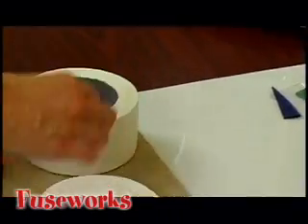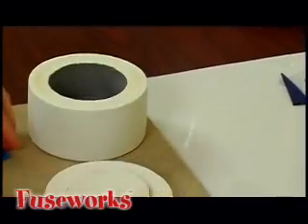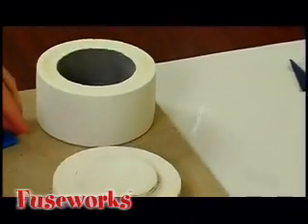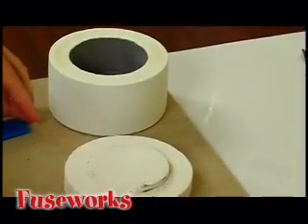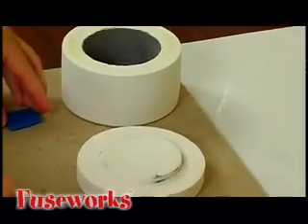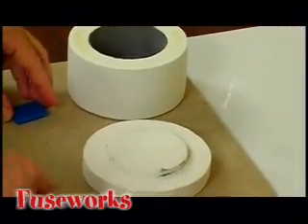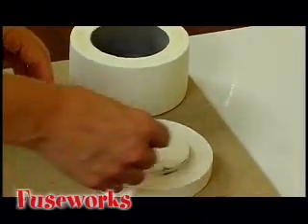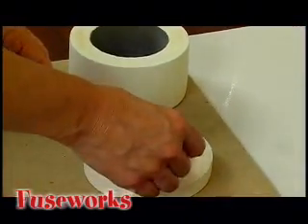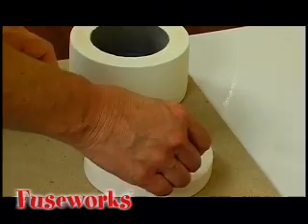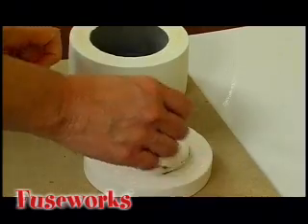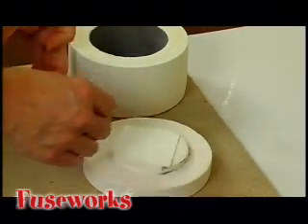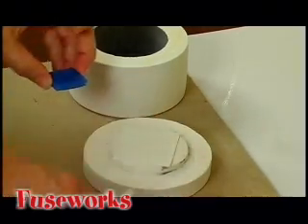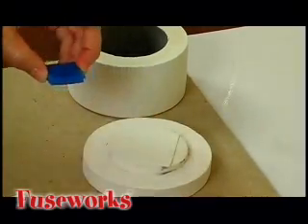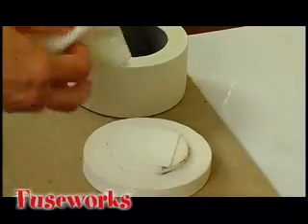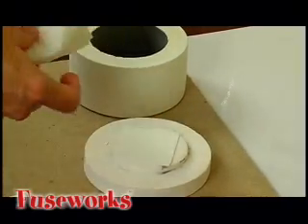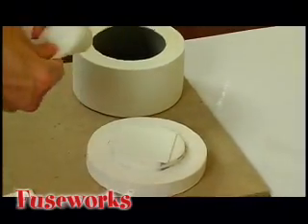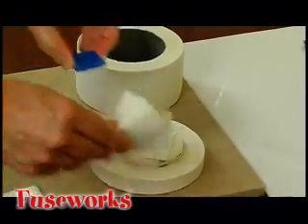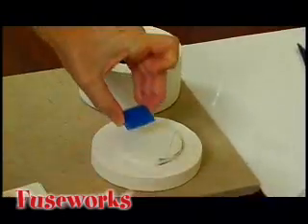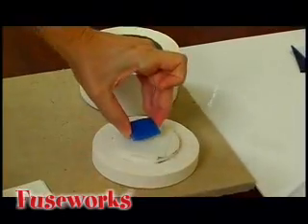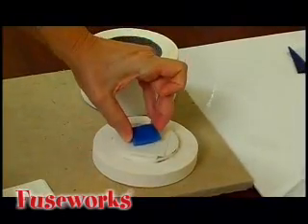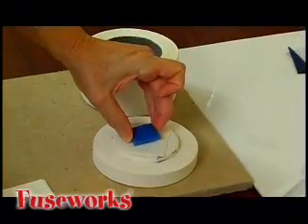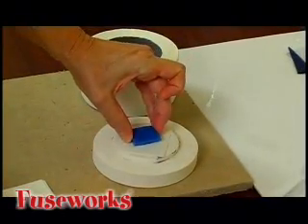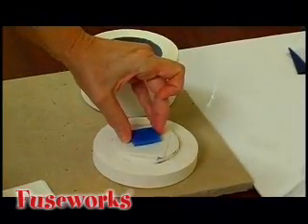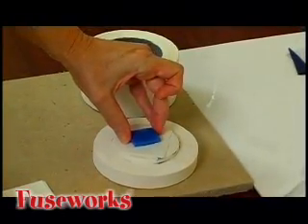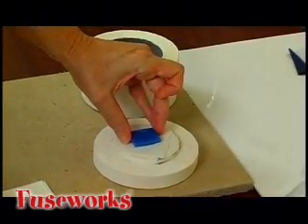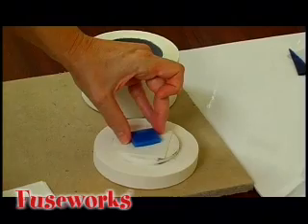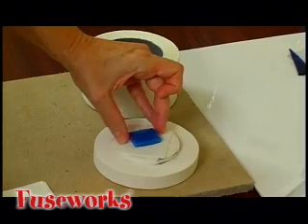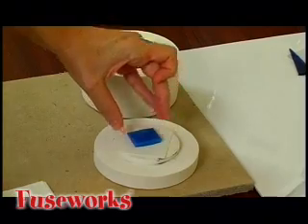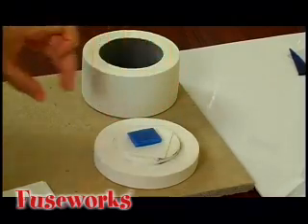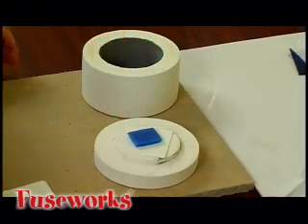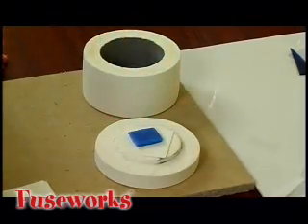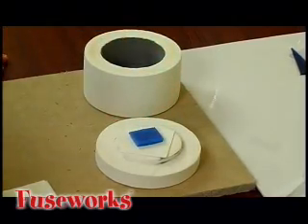To use, simply place a sheet of kiln paper on the base. Place clean, pre-cut glass on the base so that it is at least 1⅛ inch away from the edge of the paper.